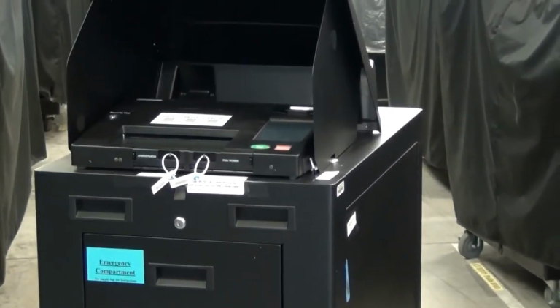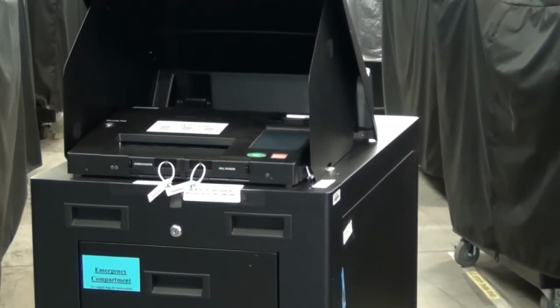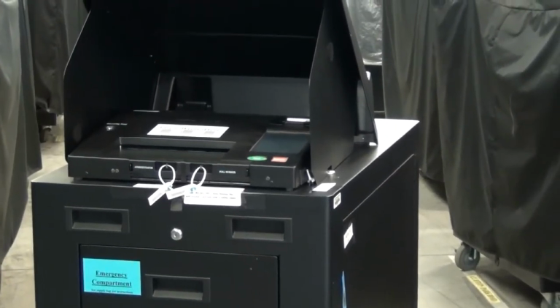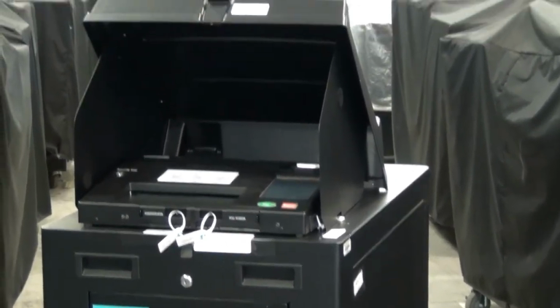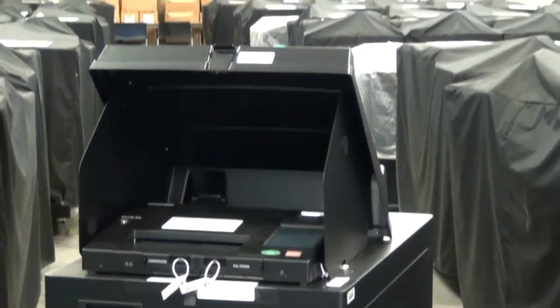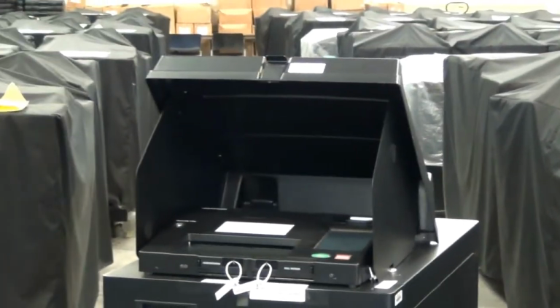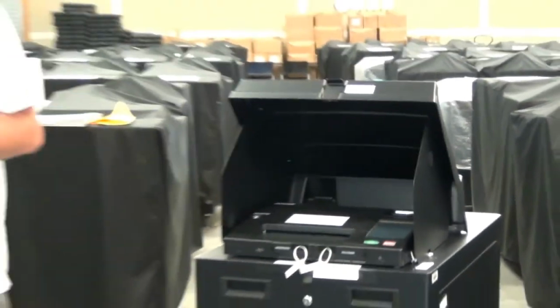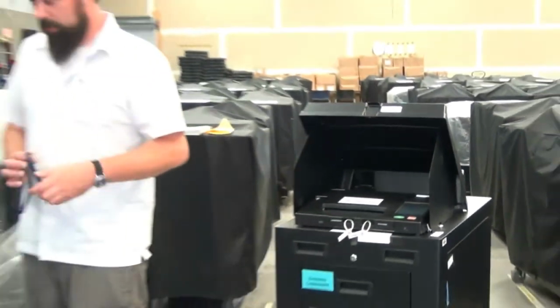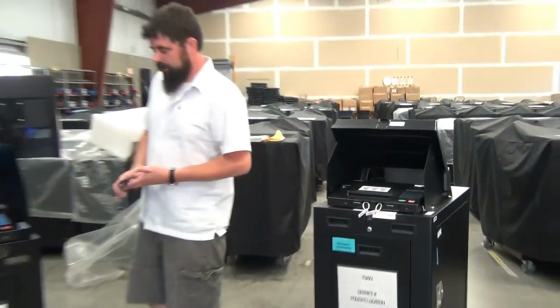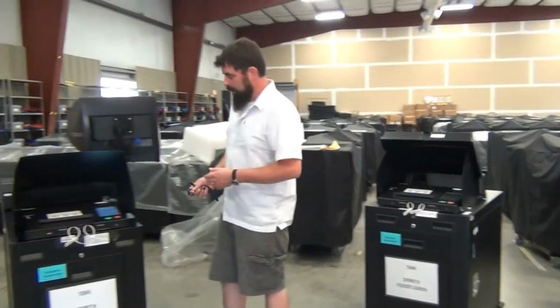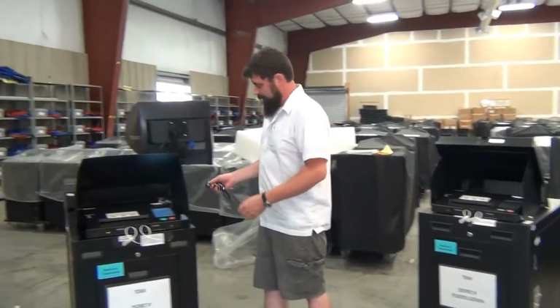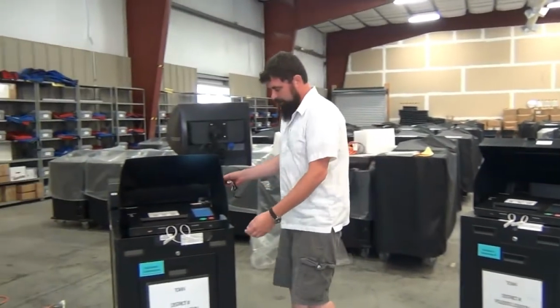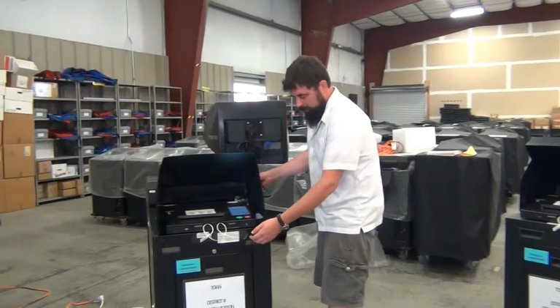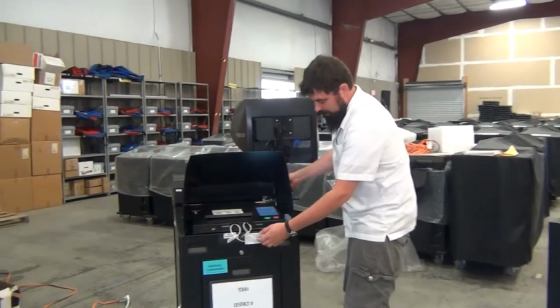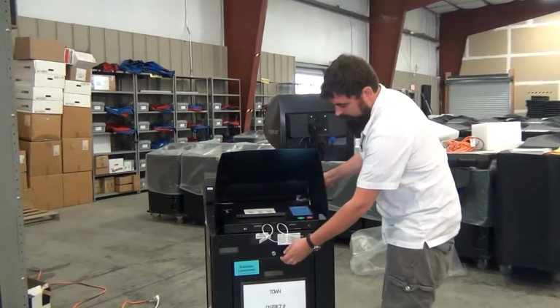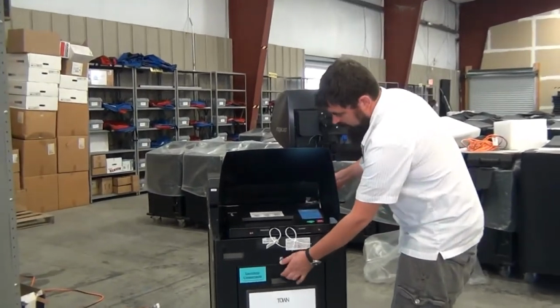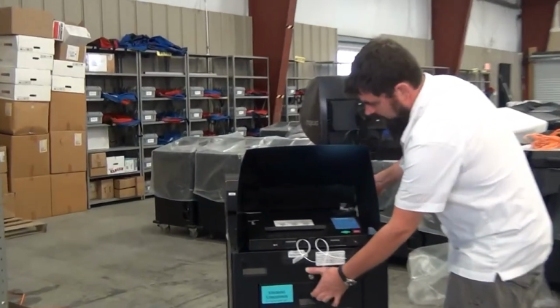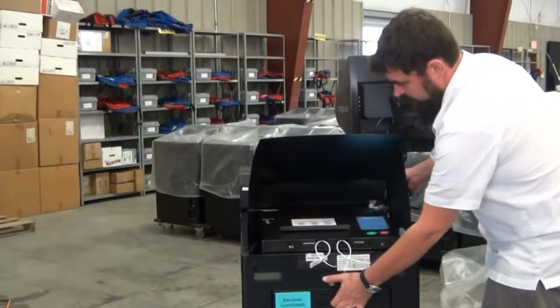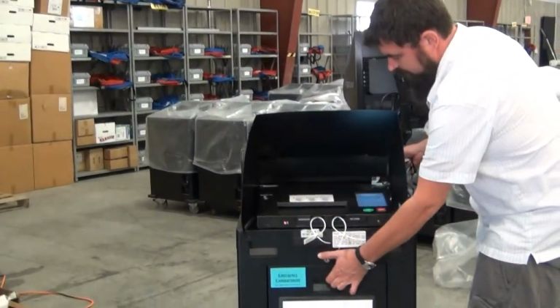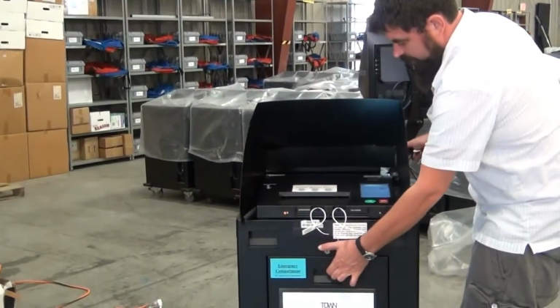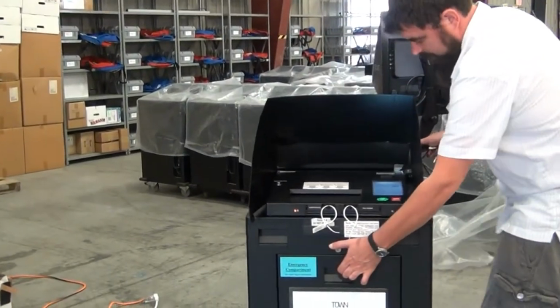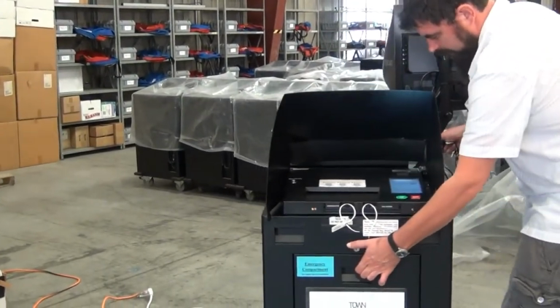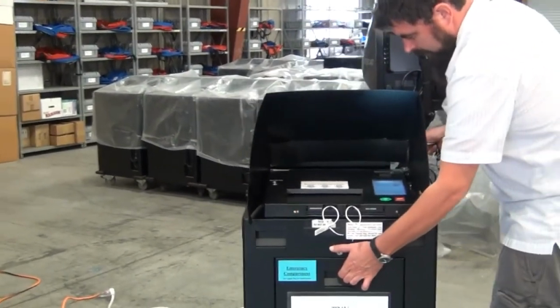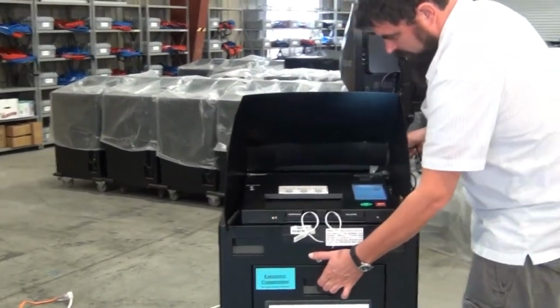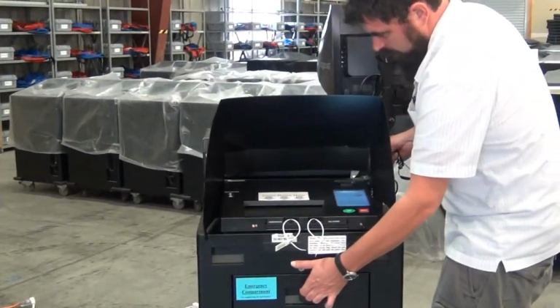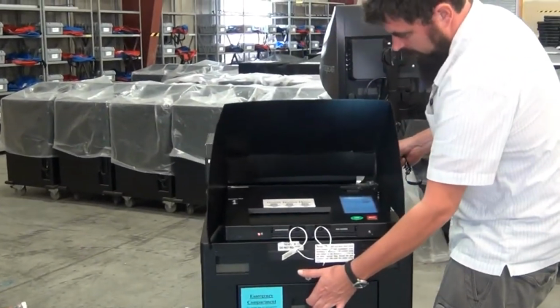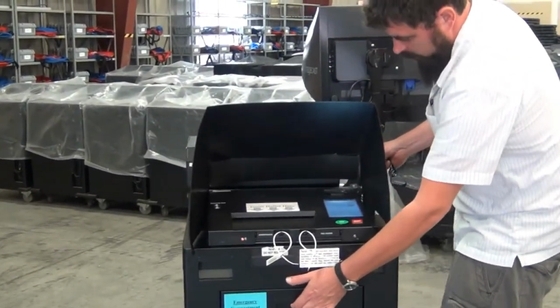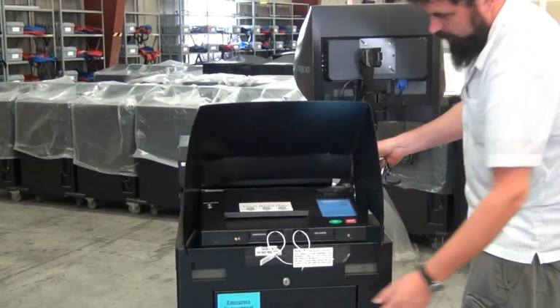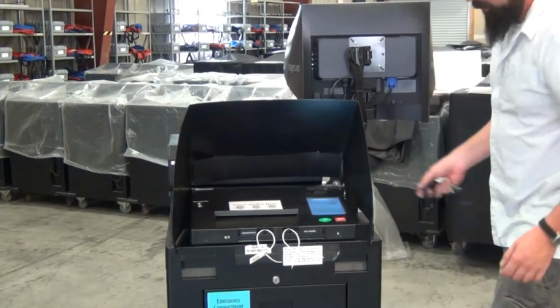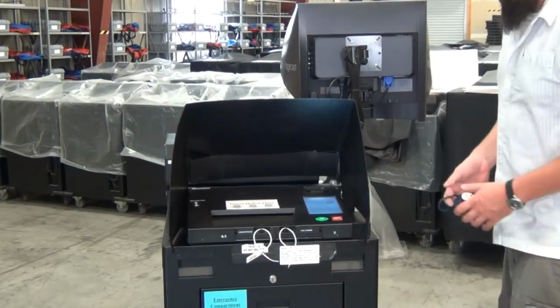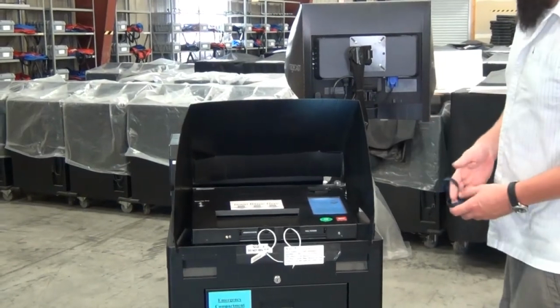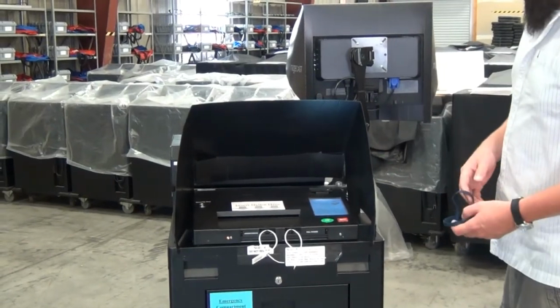The next step for opening the polls and getting ready for election is going to operate in the same fashion. The button-pushing procedures will be the same, so we'll go ahead and work off our machine we've got running here.